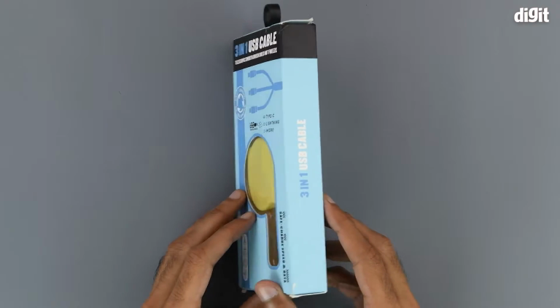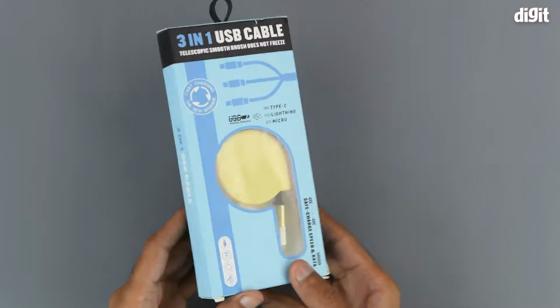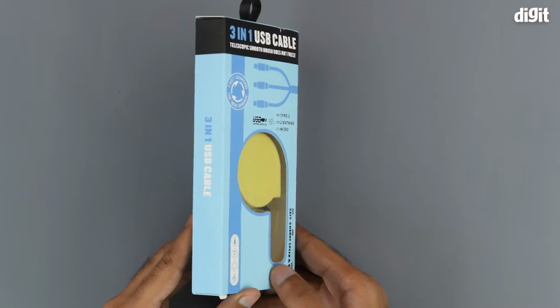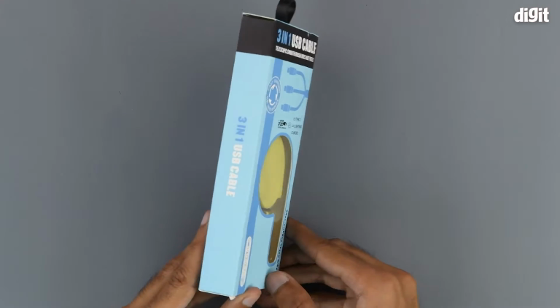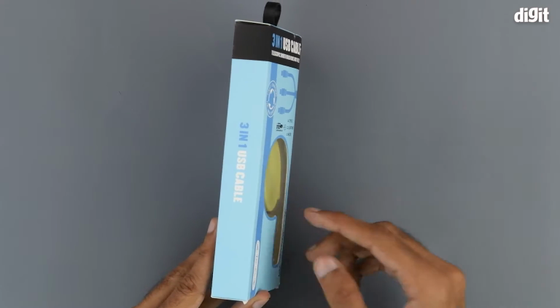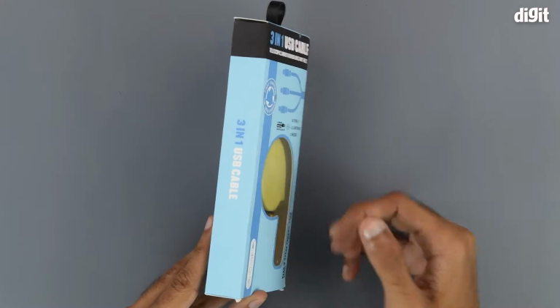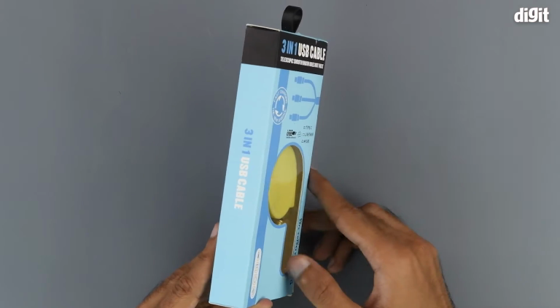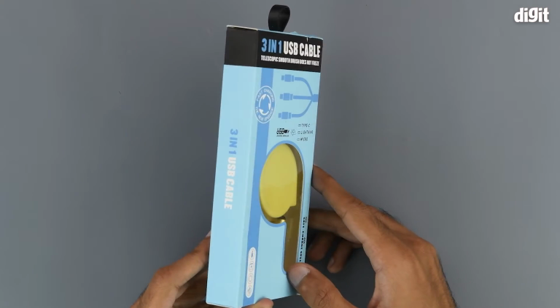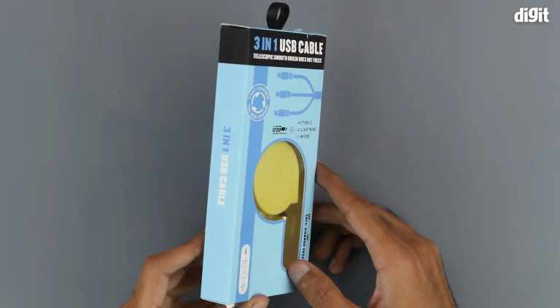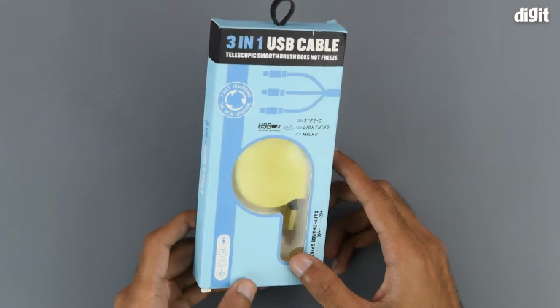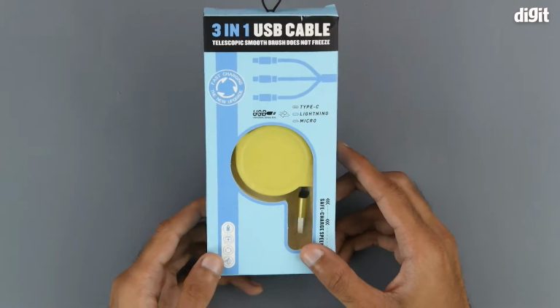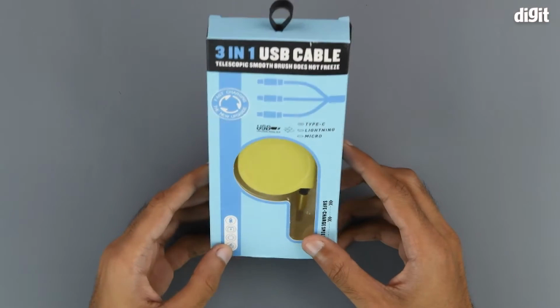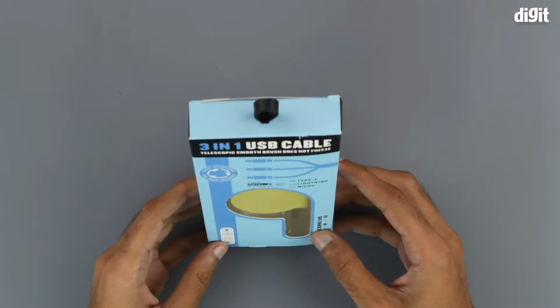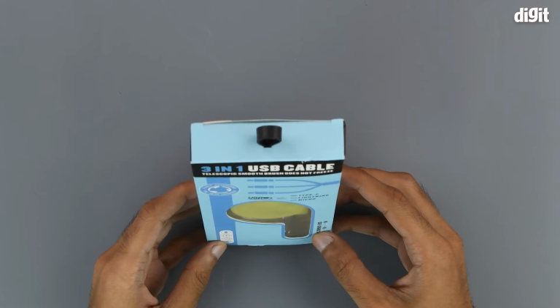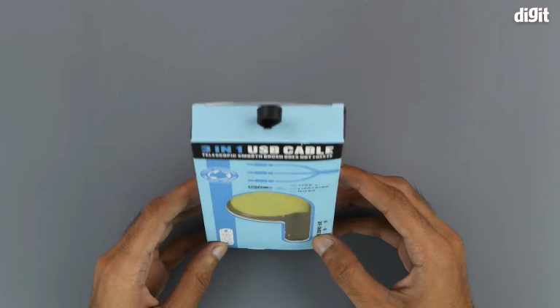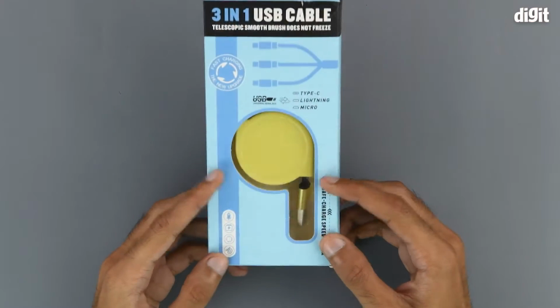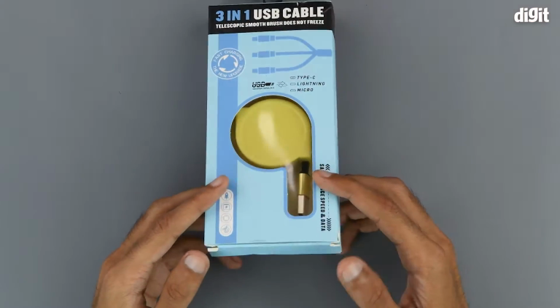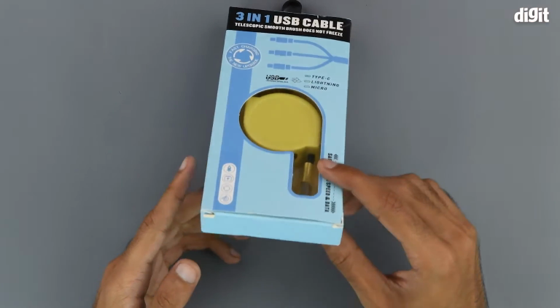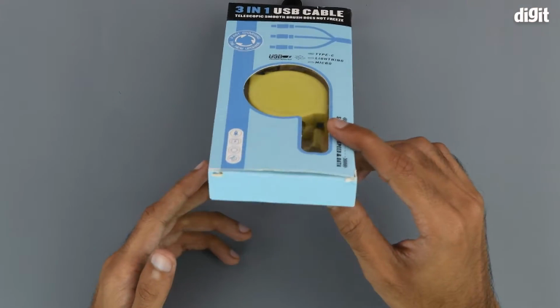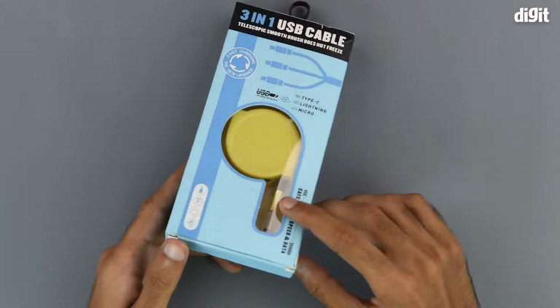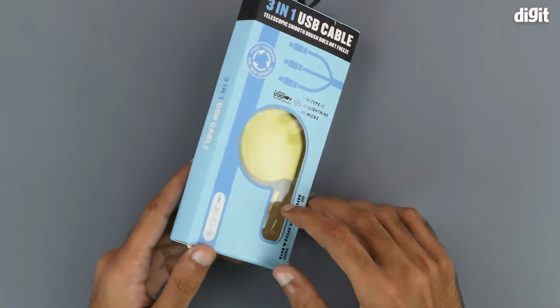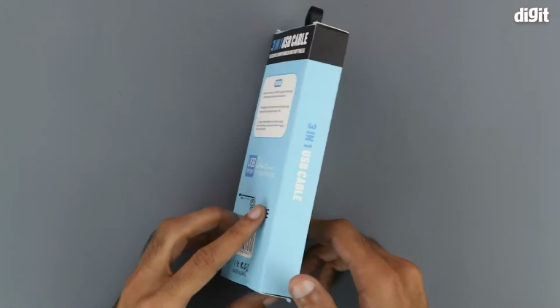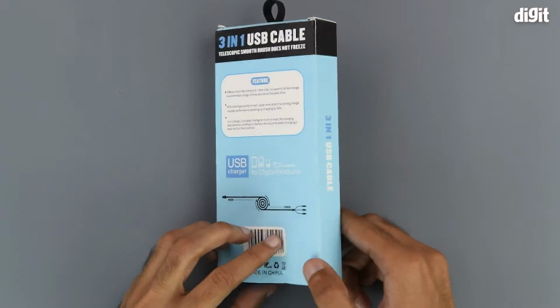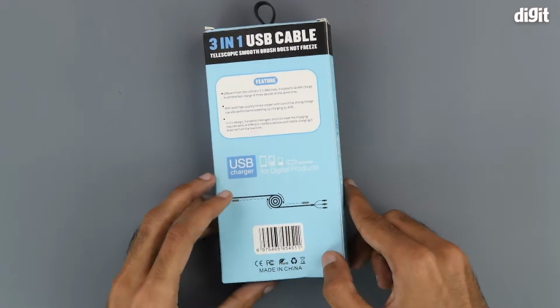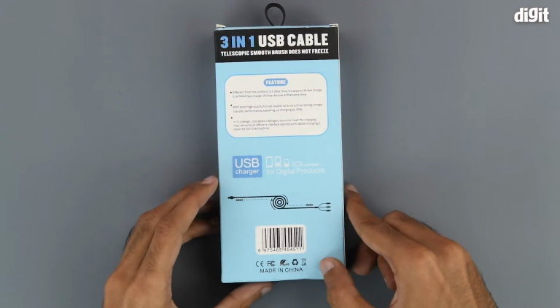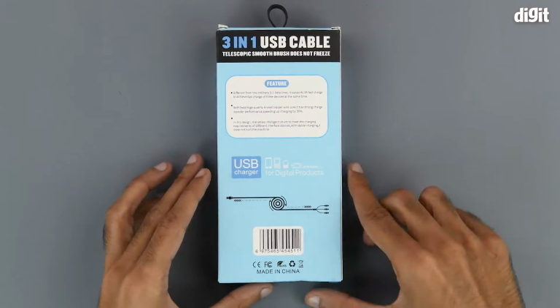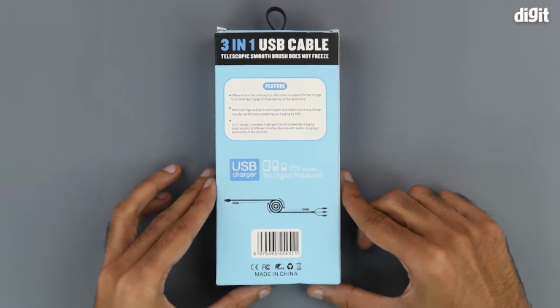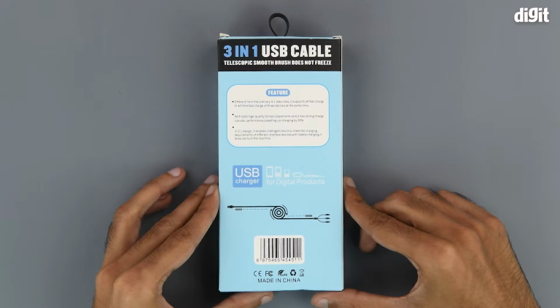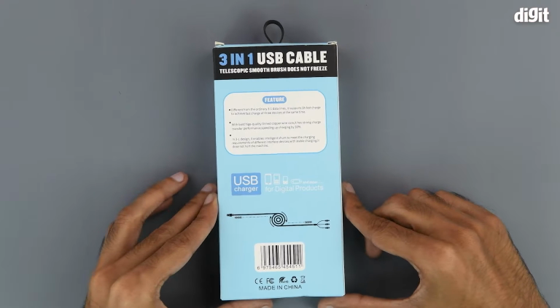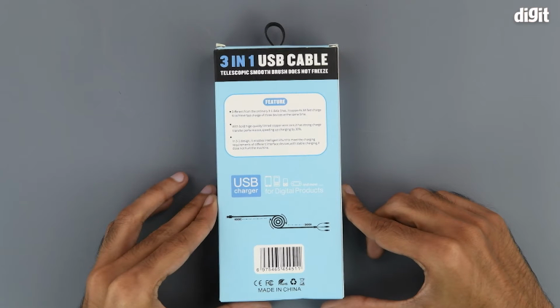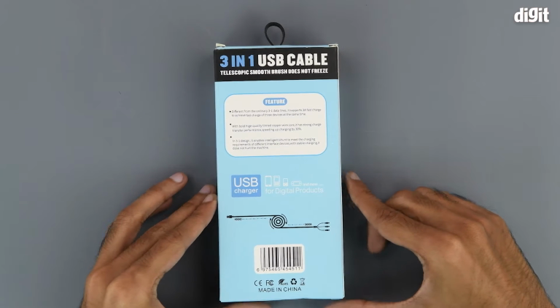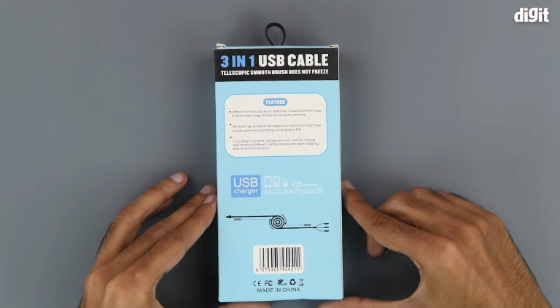Over here we can see that the cable is safe for charging and data transfers. On the right-hand side and on the left-hand side there's simply some 3-in-1 USB cable branding. There's nothing on the top nor on the bottom.